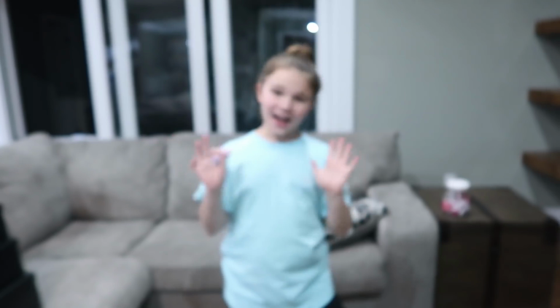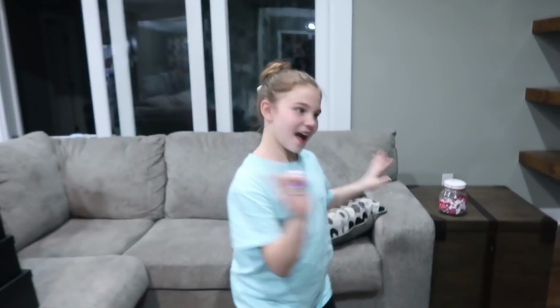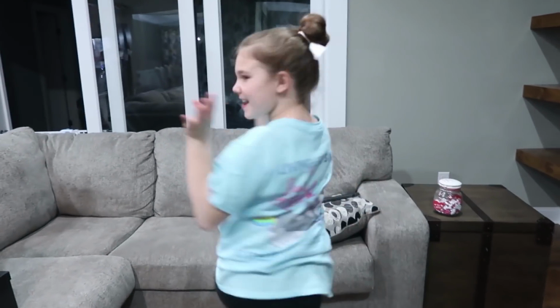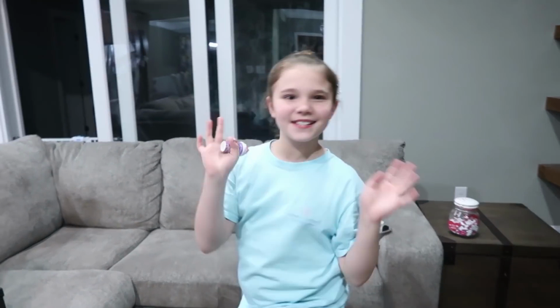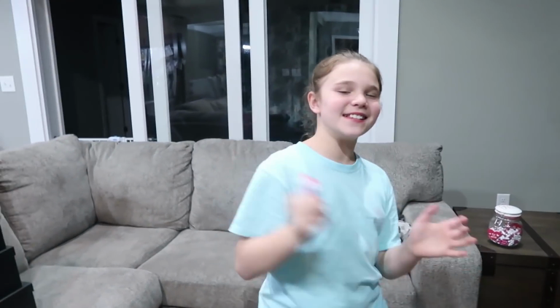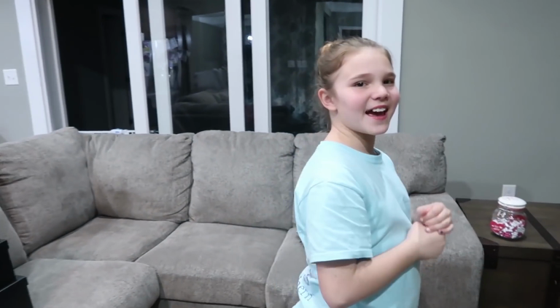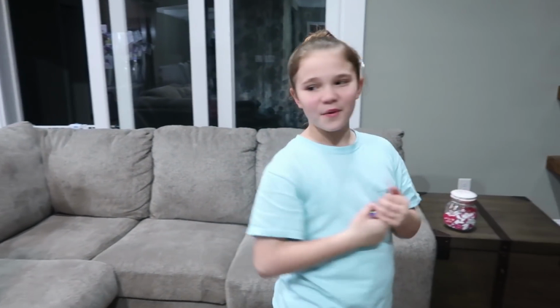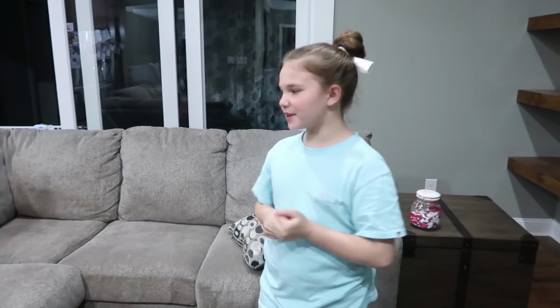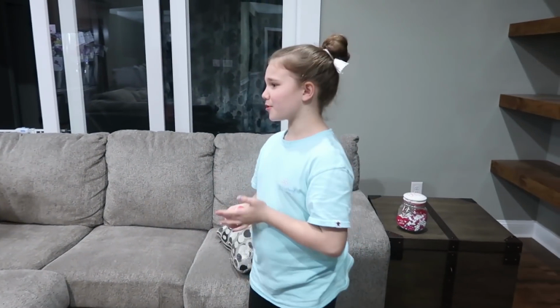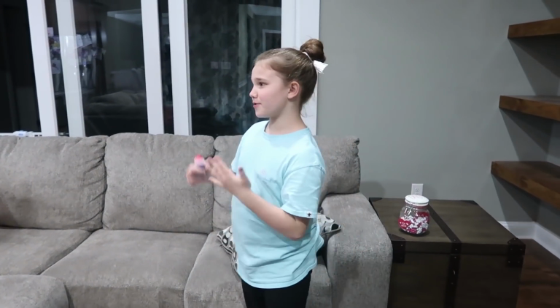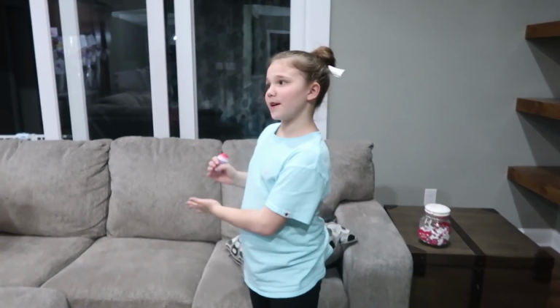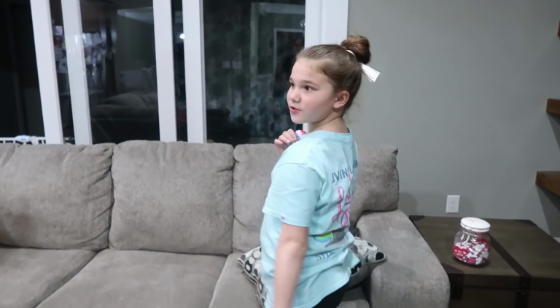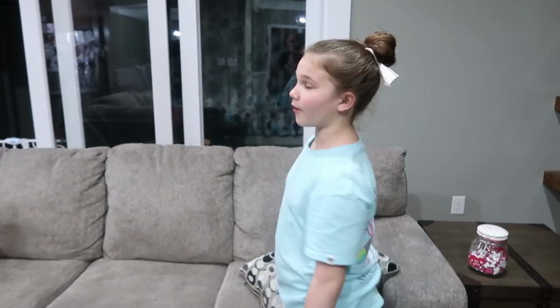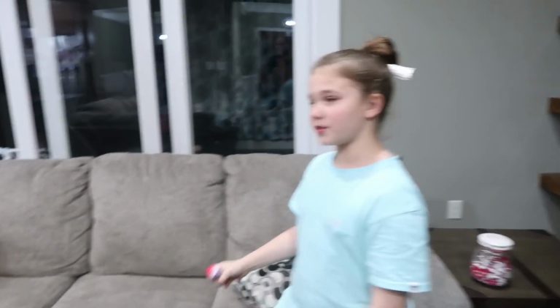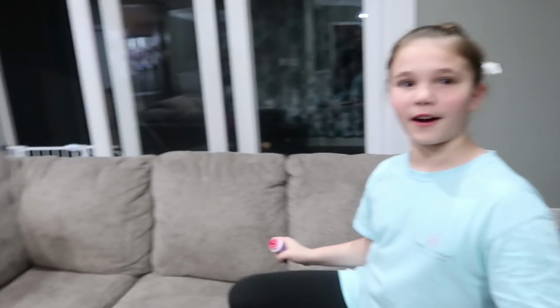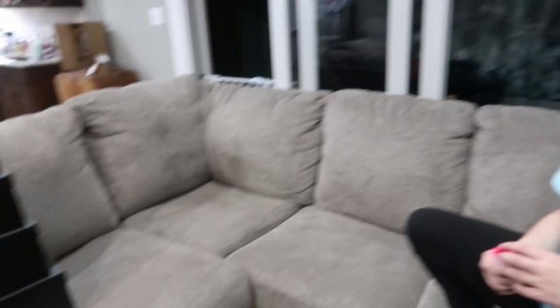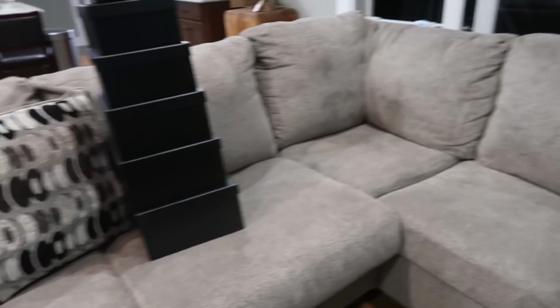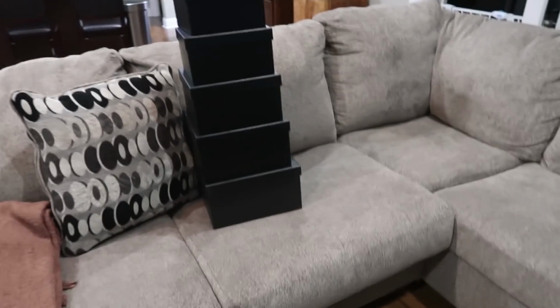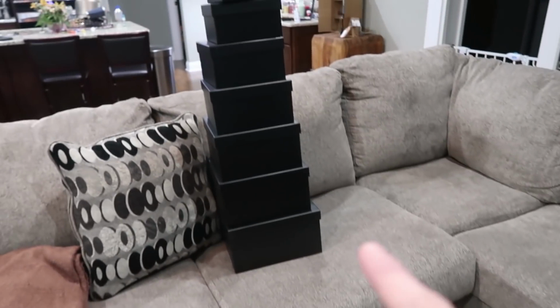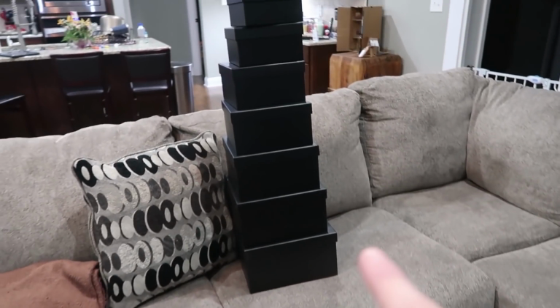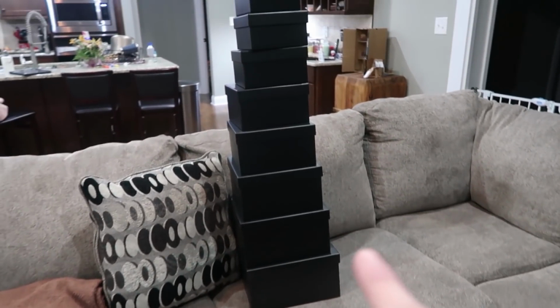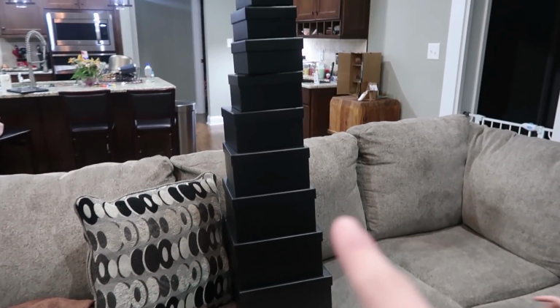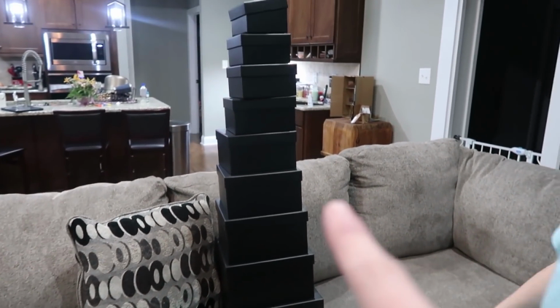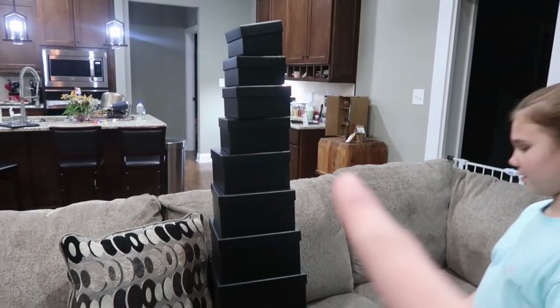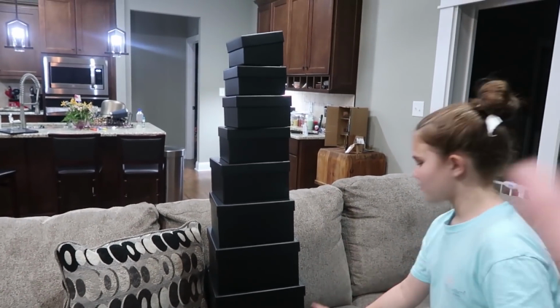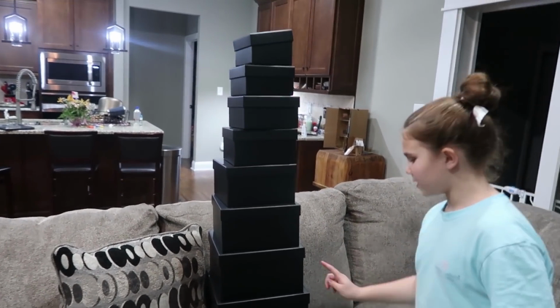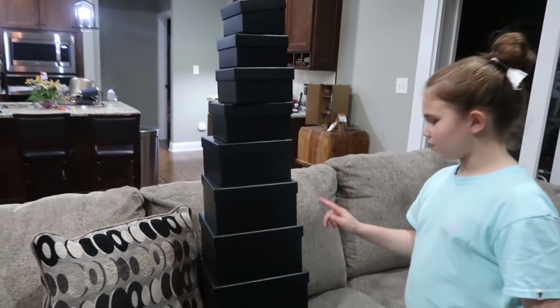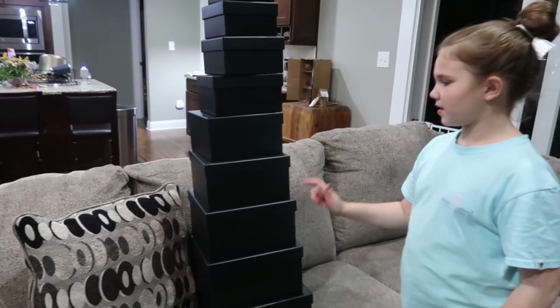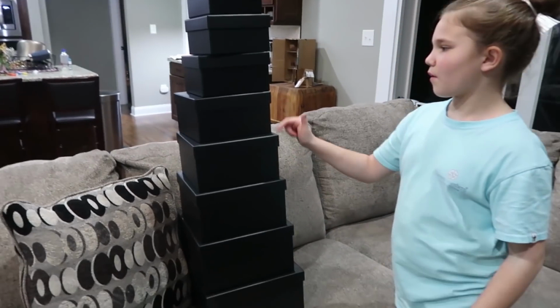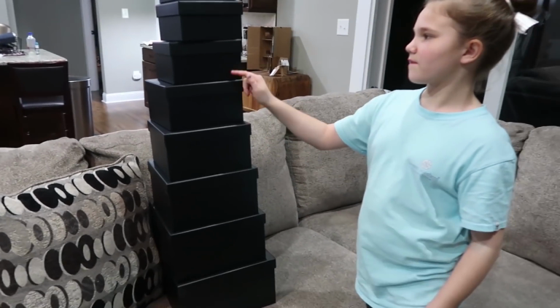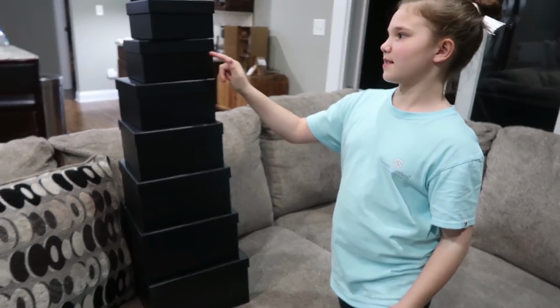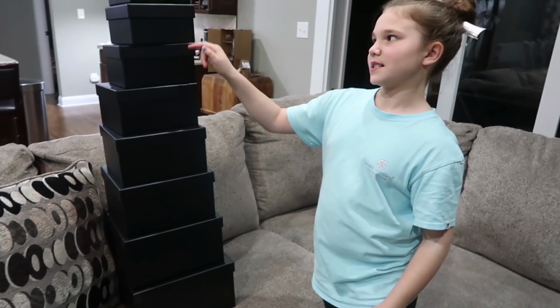Hey guys! Today we're doing a don't choose the wrong mystery box. So right here we have 1, 2, 3, 4, 5, 6, 7, 8, 9 mystery boxes.